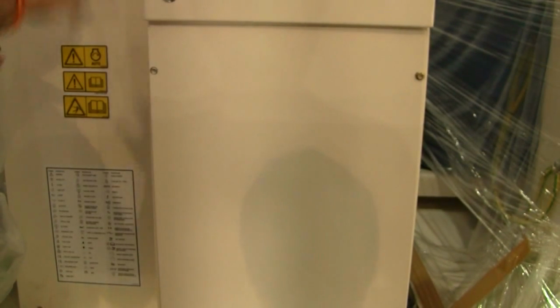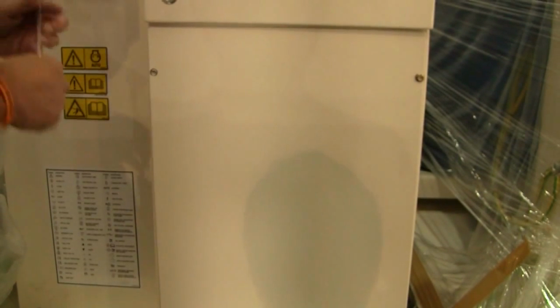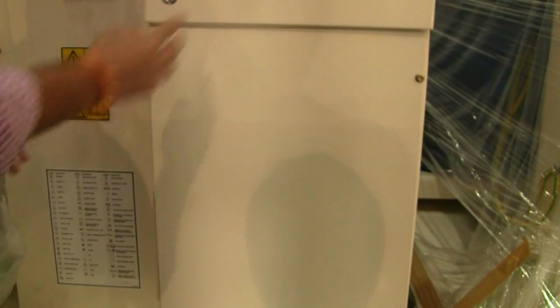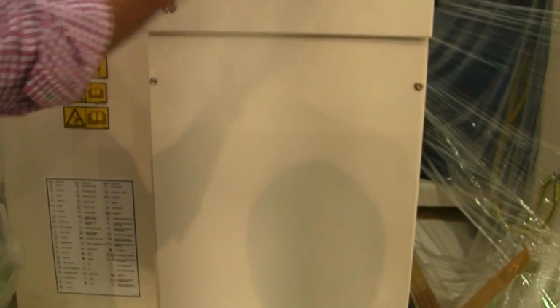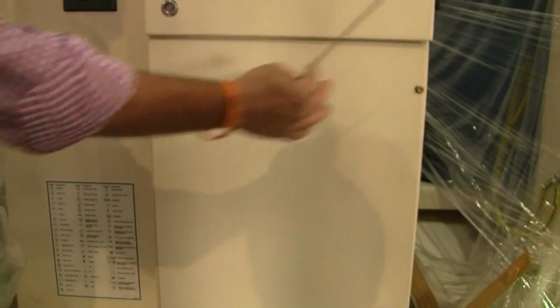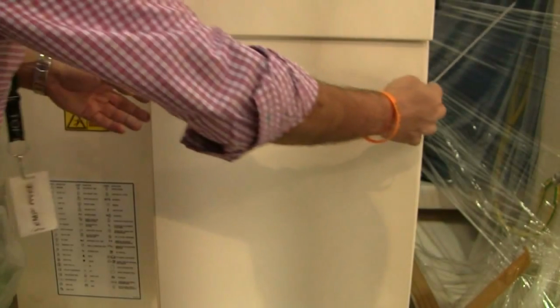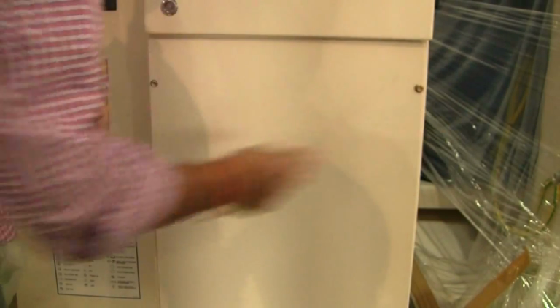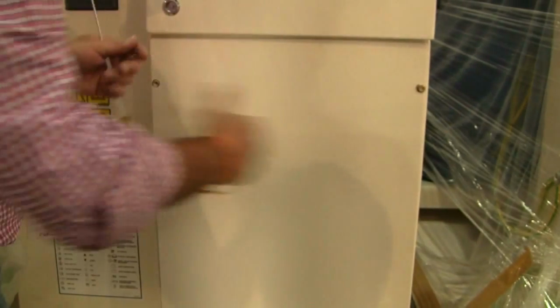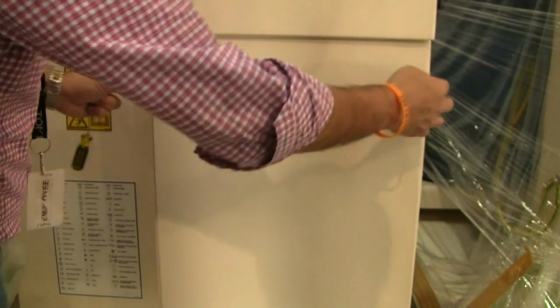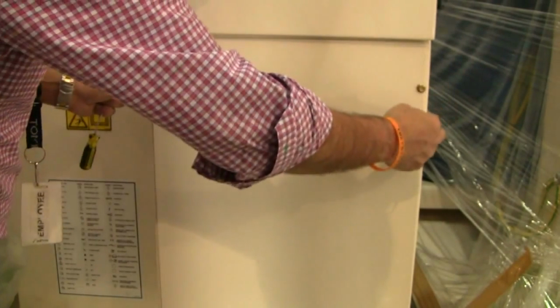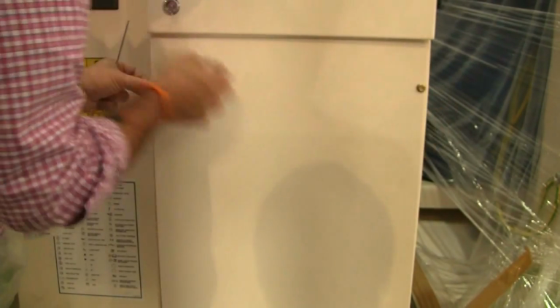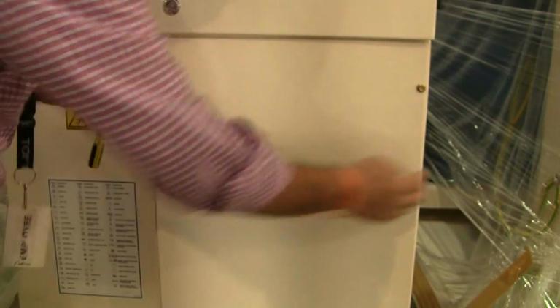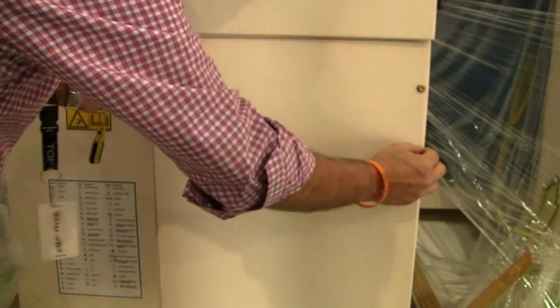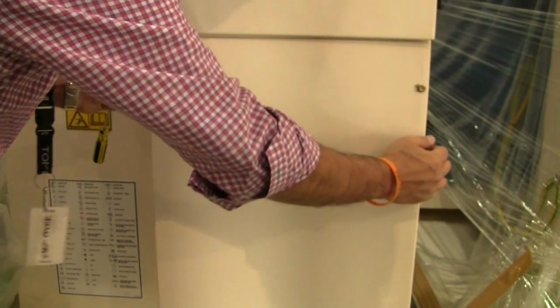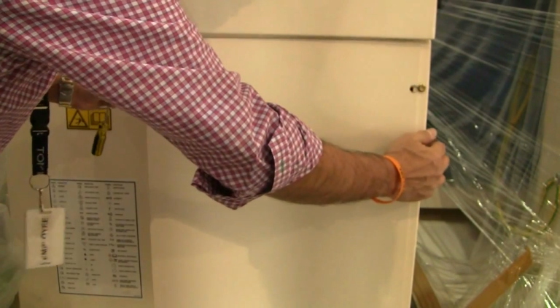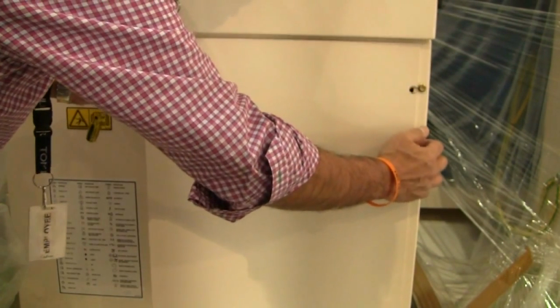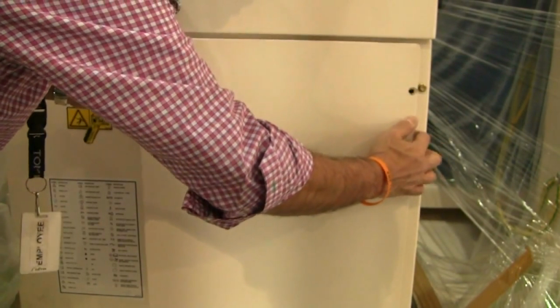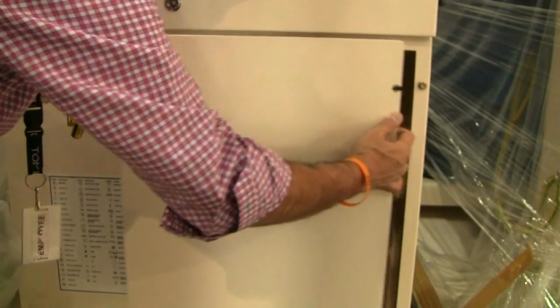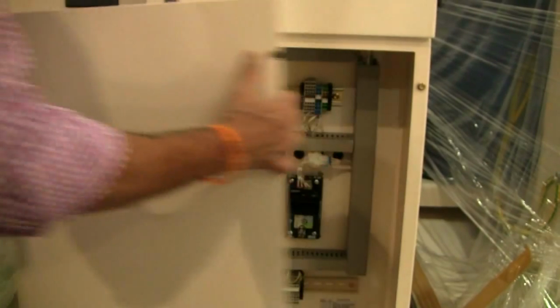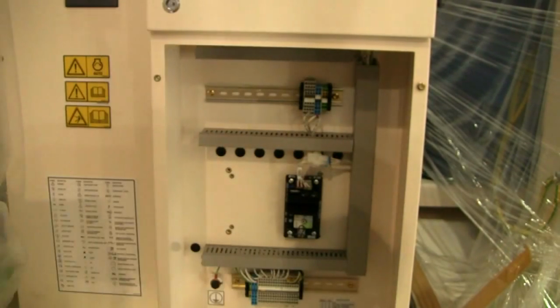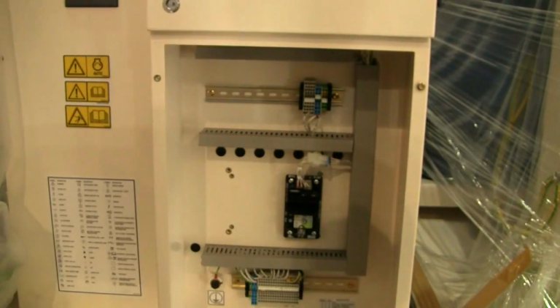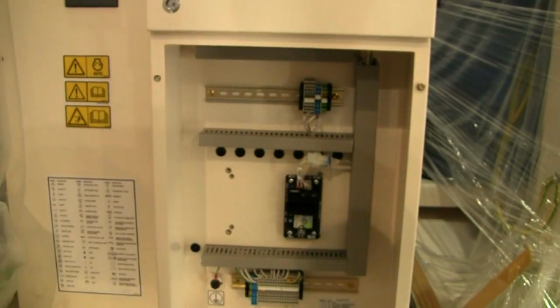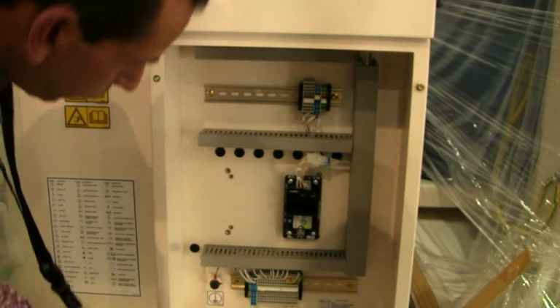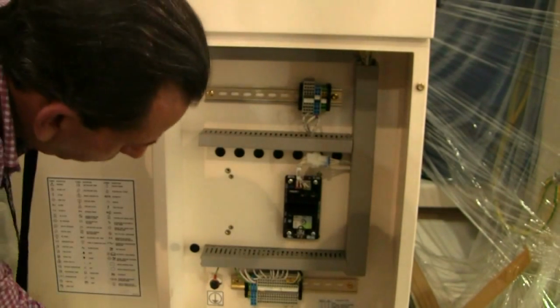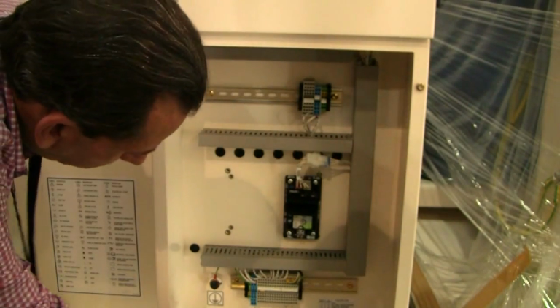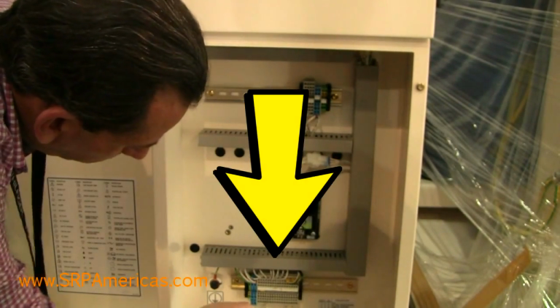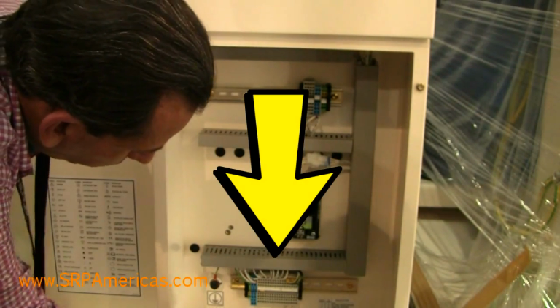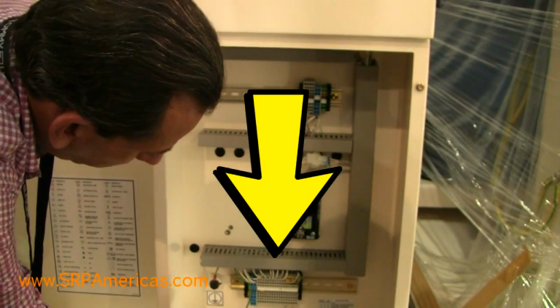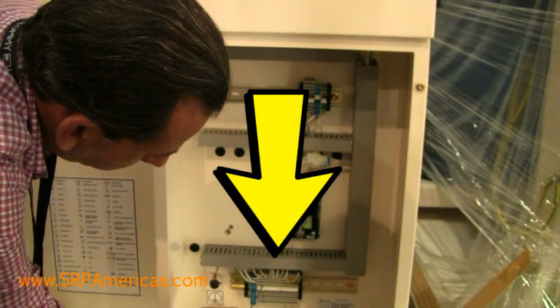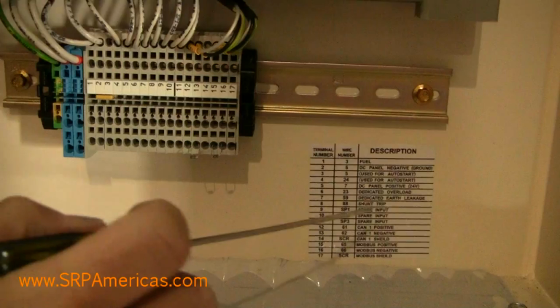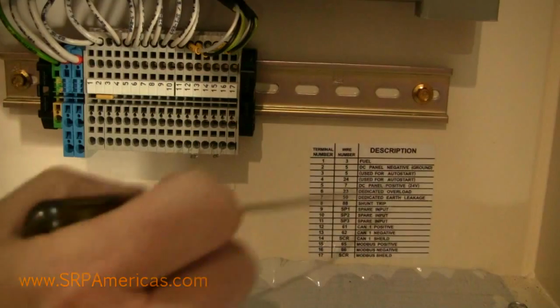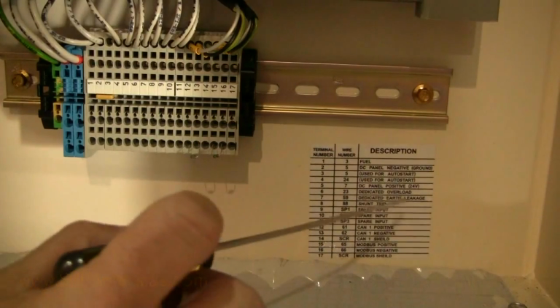So we'll remove the access plate here and show you where that terminal strip is right here.